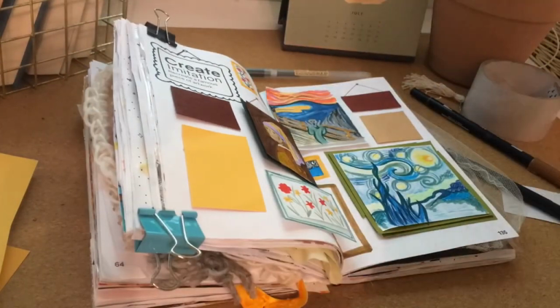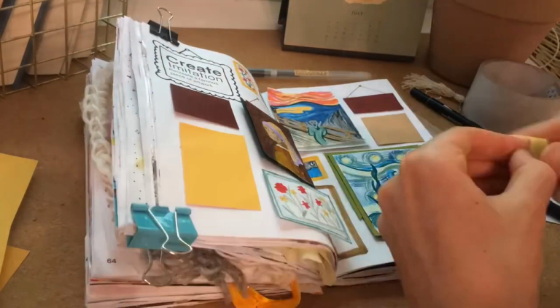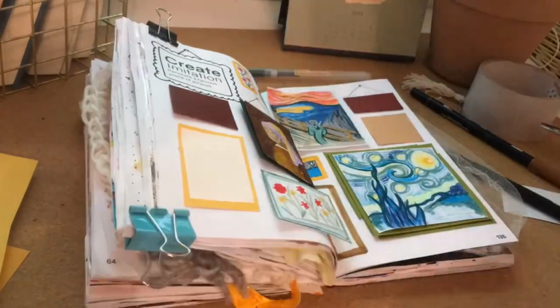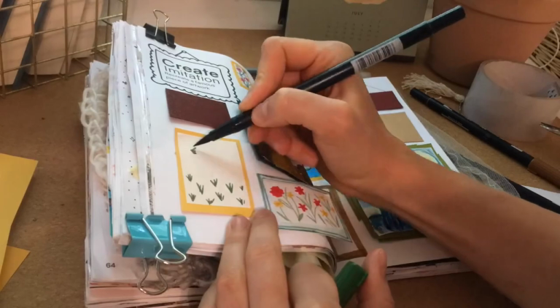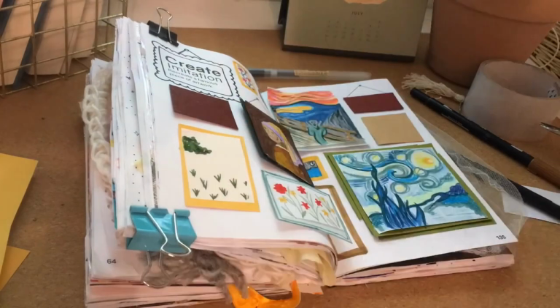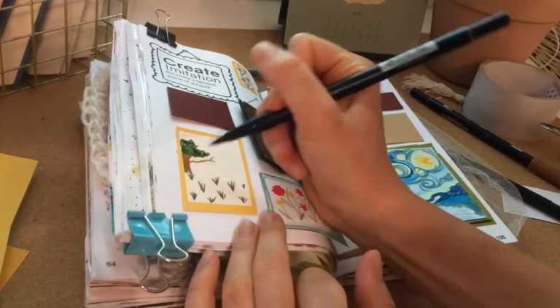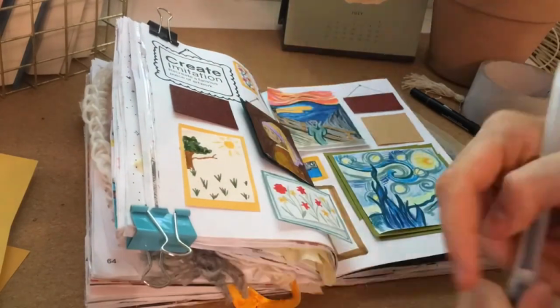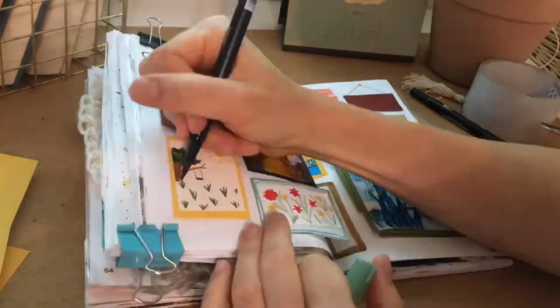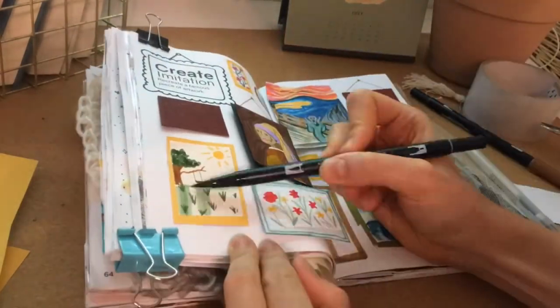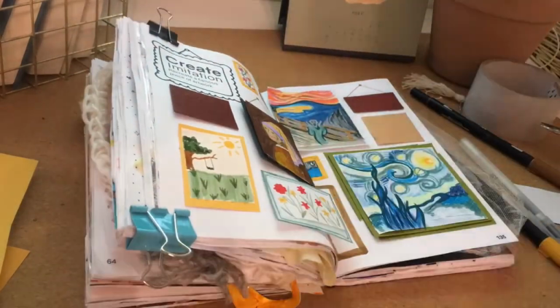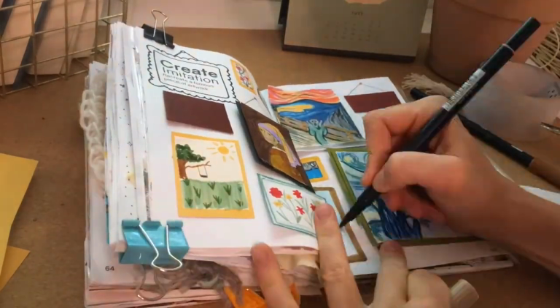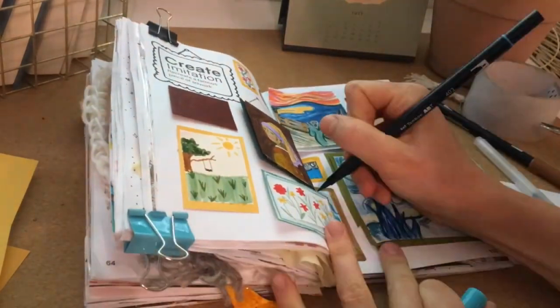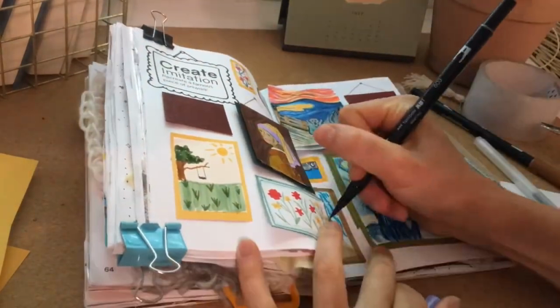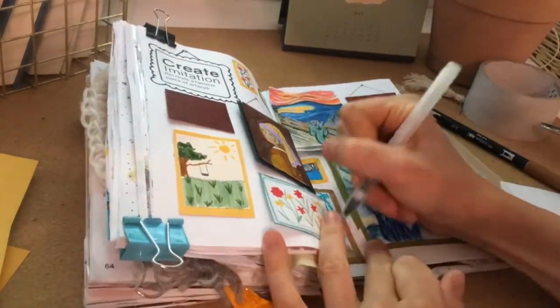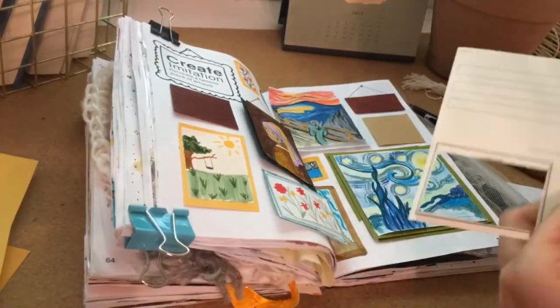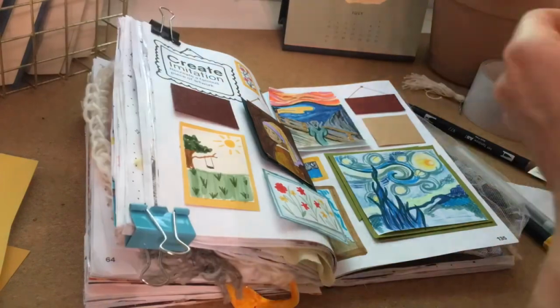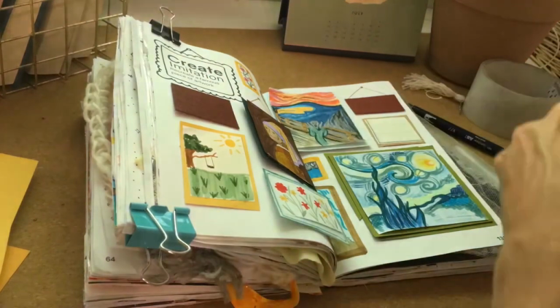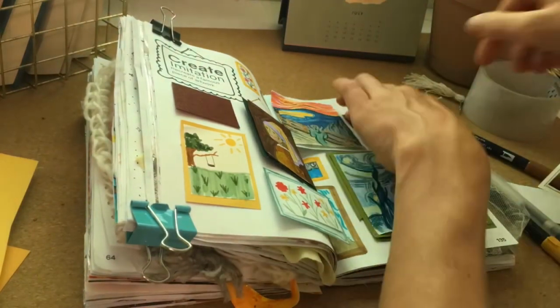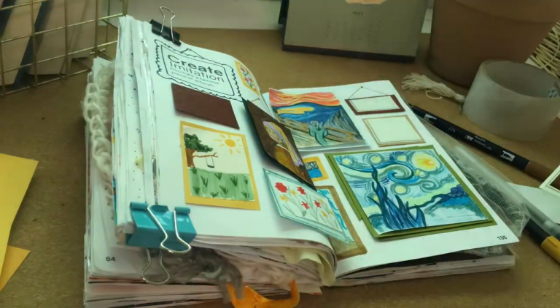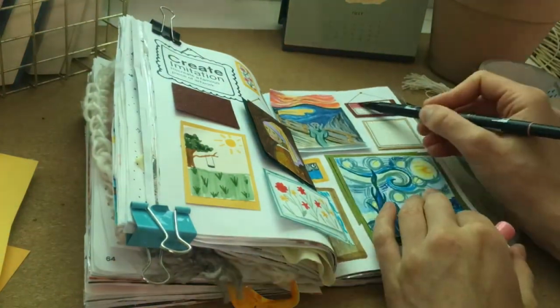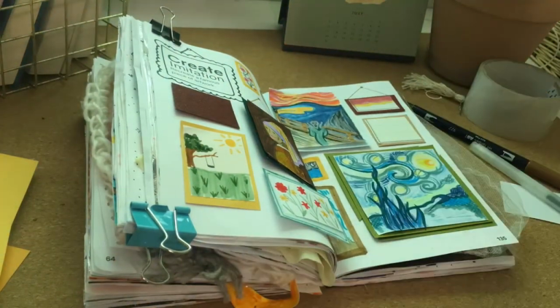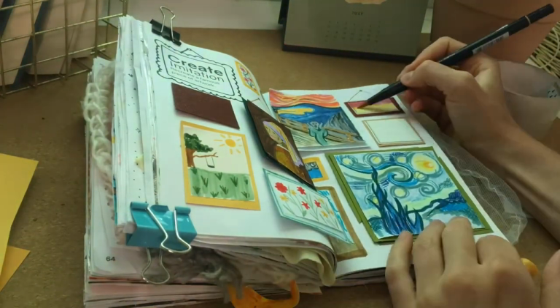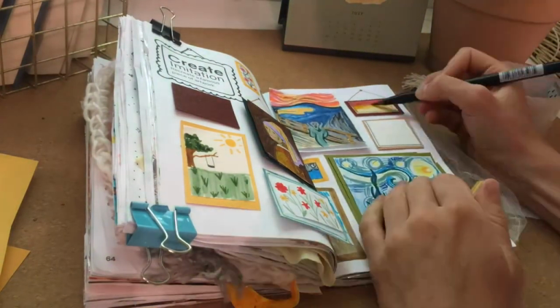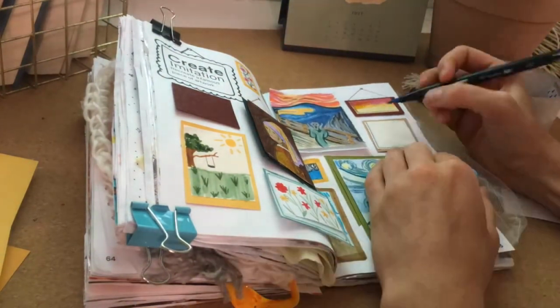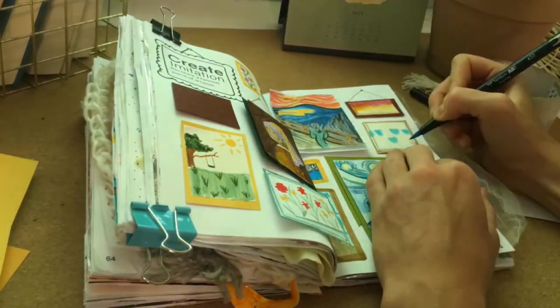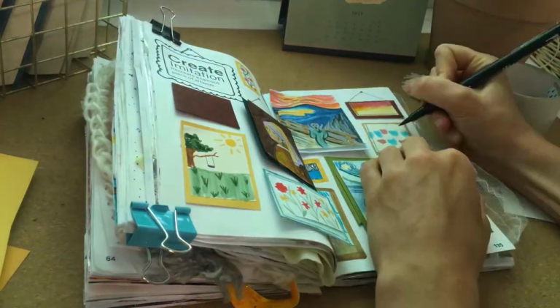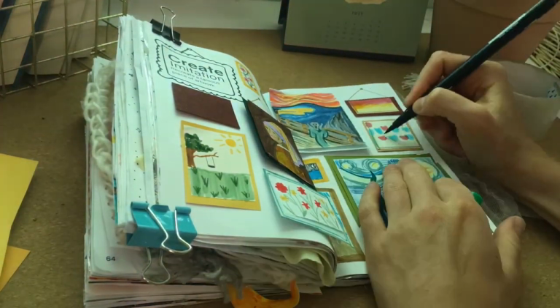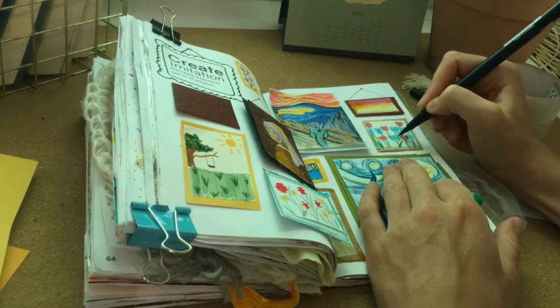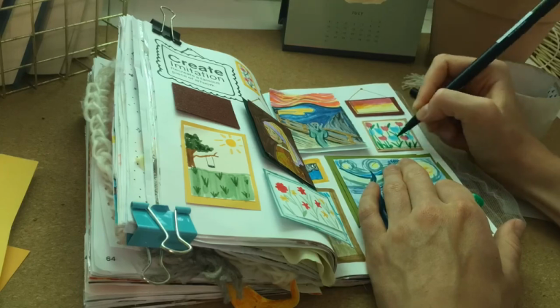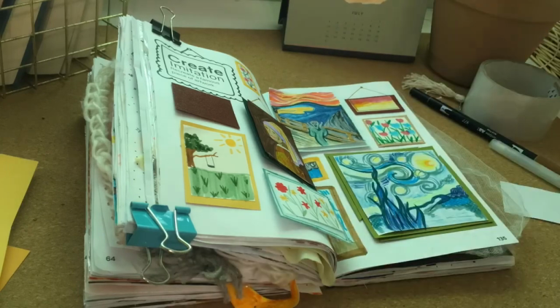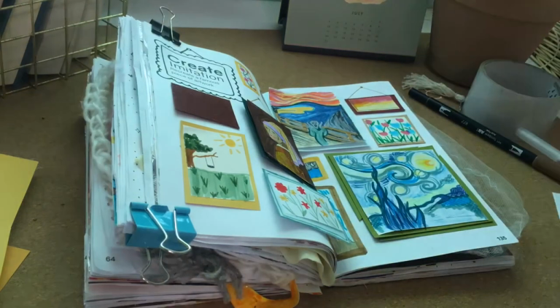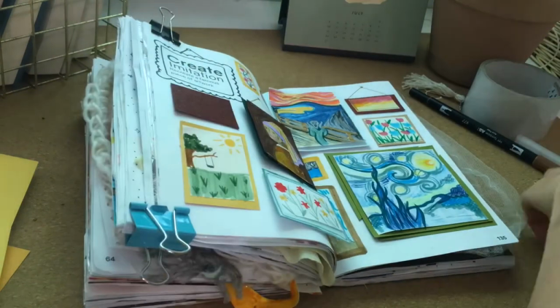Because I was kind of over replicating or imitating famous pieces of artwork, I decided to just do whatever I wanted in some of the other picture frames to keep things simple — I wouldn't have to search up a photo, and it was just taking far too long. So I just did whatever I wanted in the remaining frames.